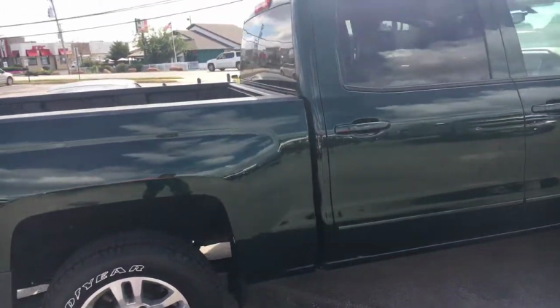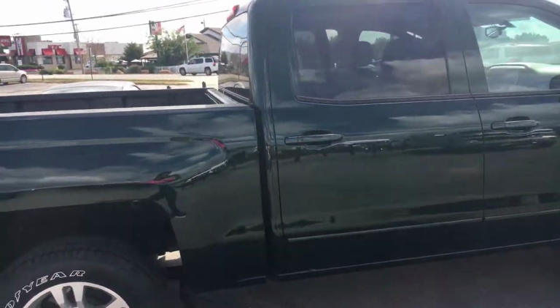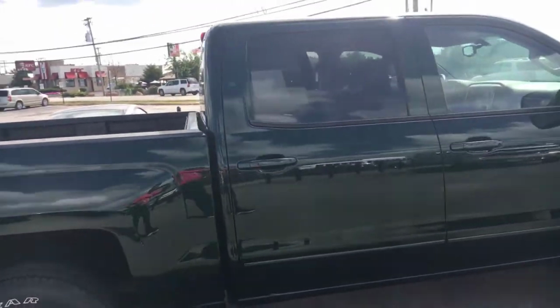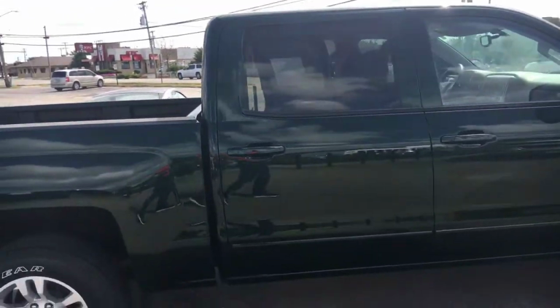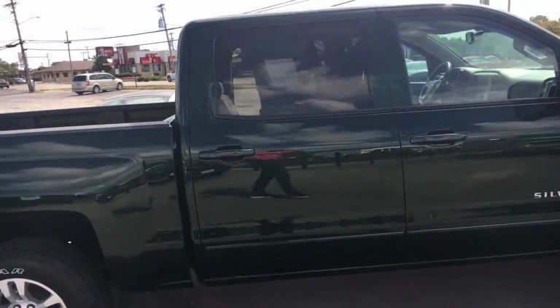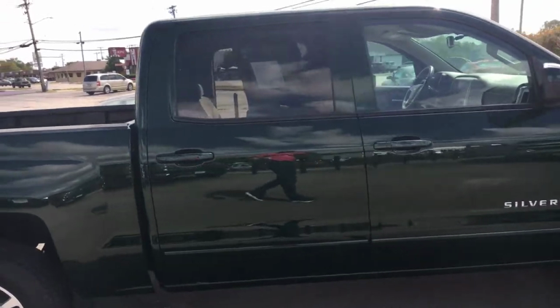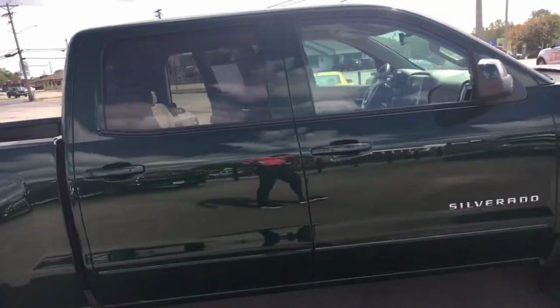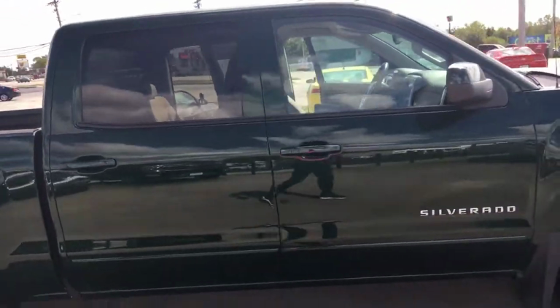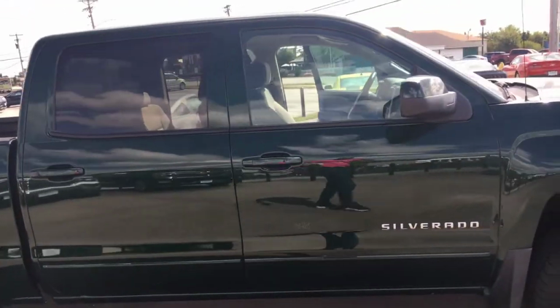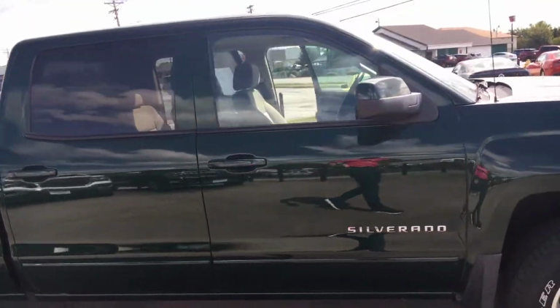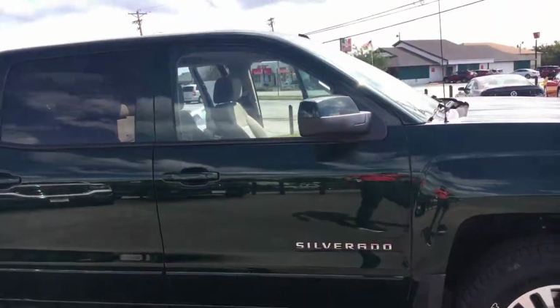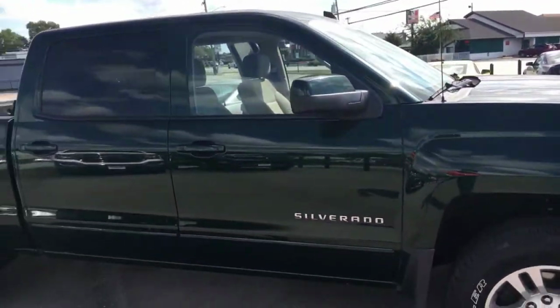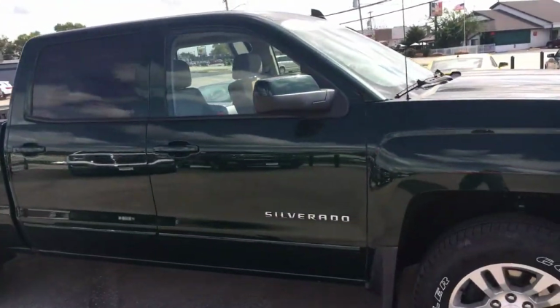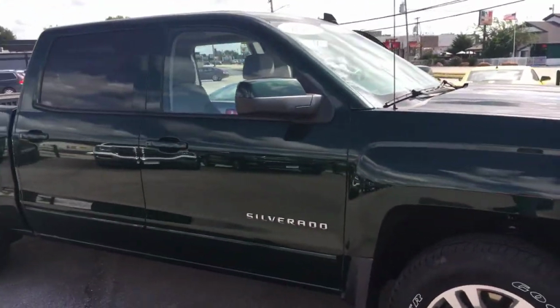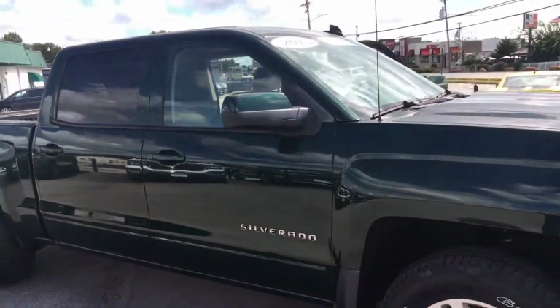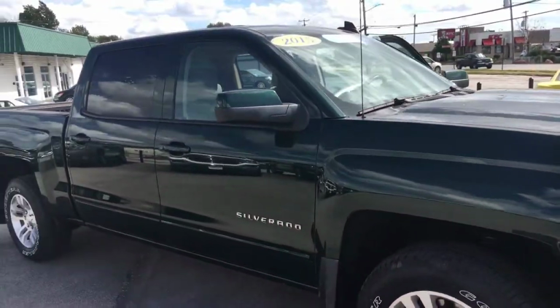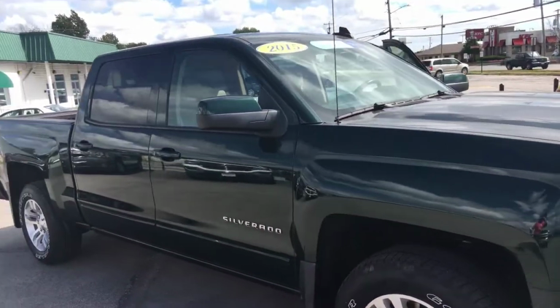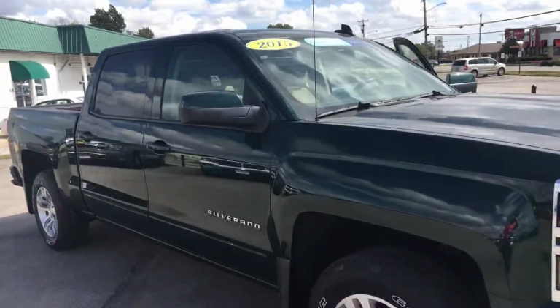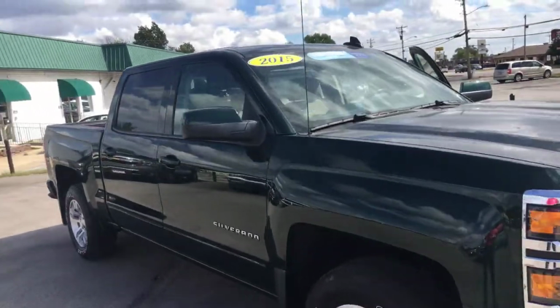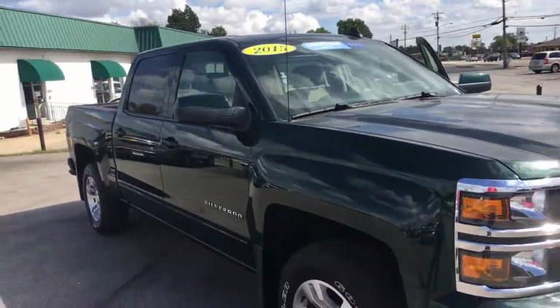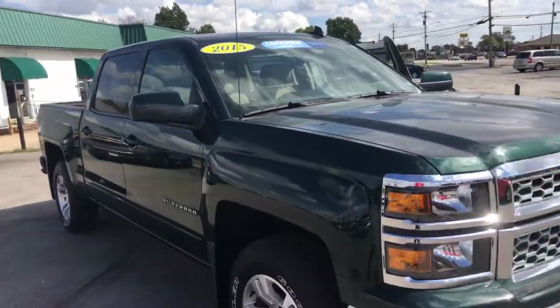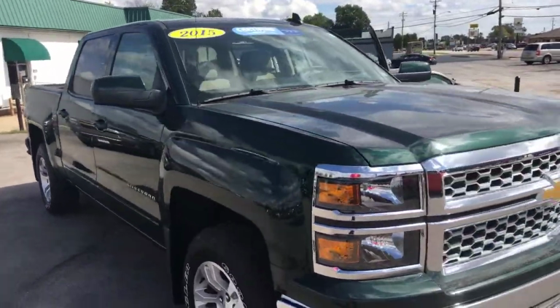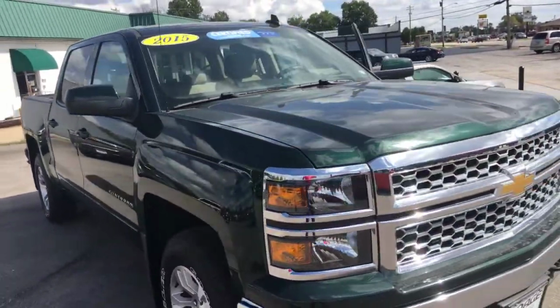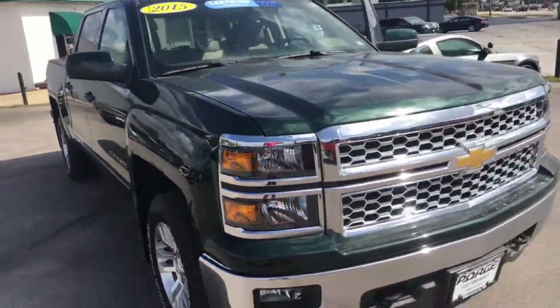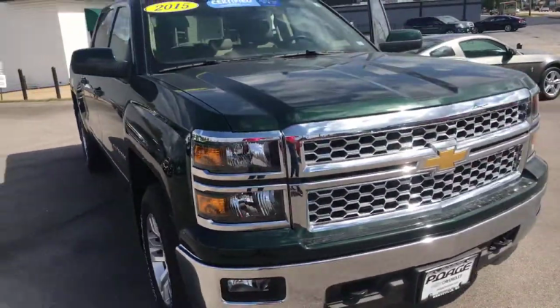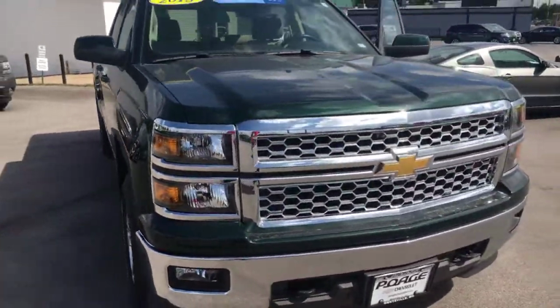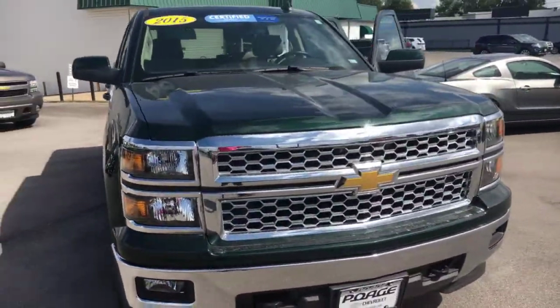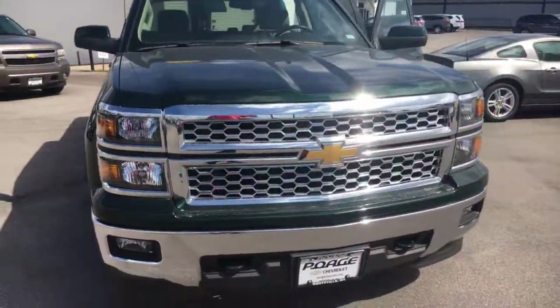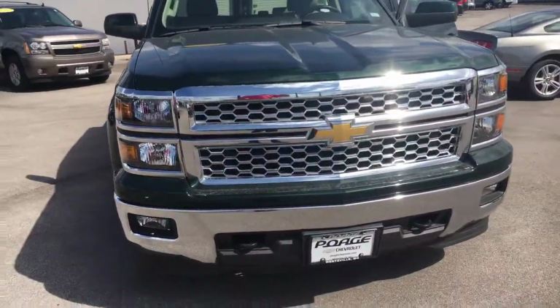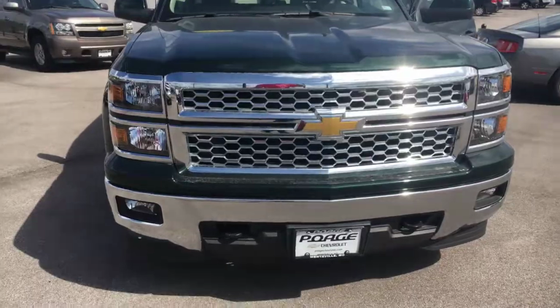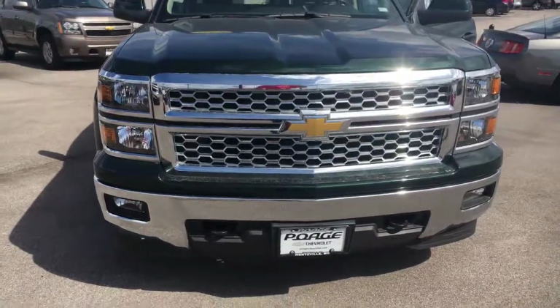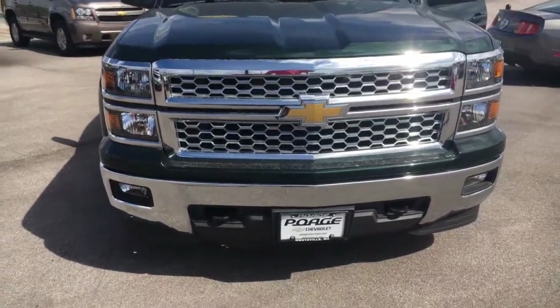It's got two sets of keys, it's been serviced, and it is four-wheel drive. Folks Chevrolet Wentzville.